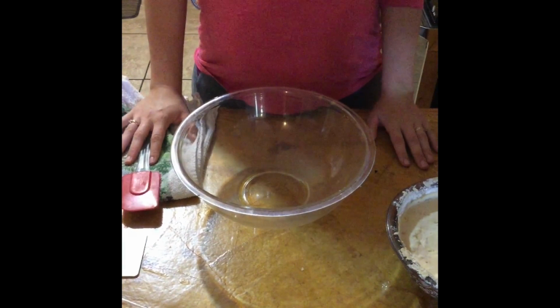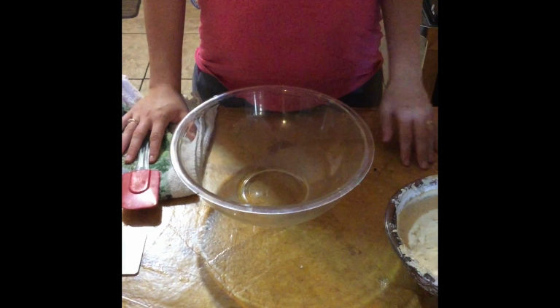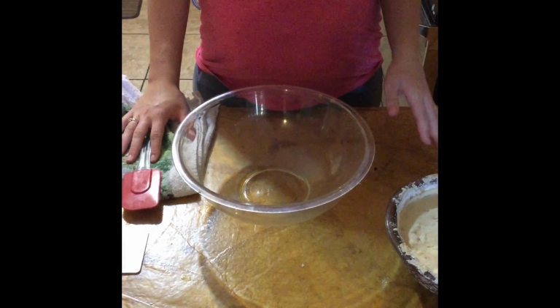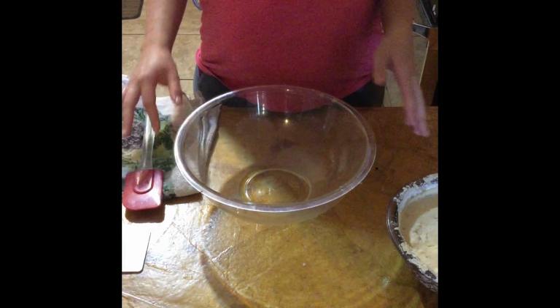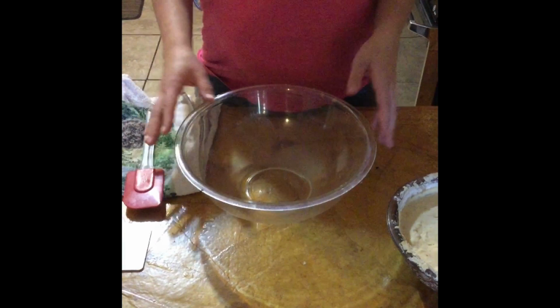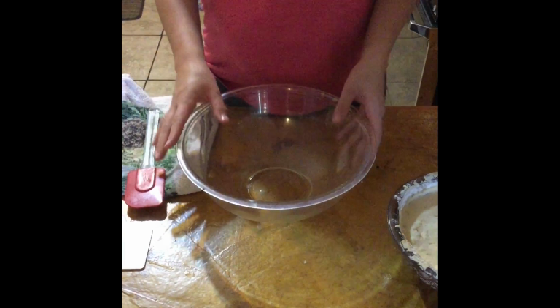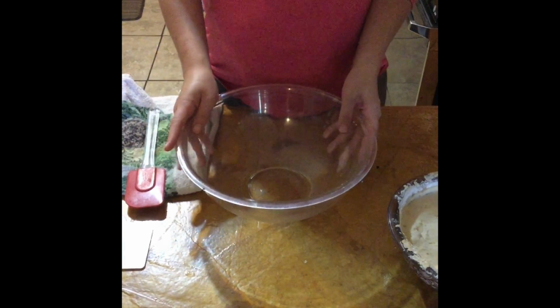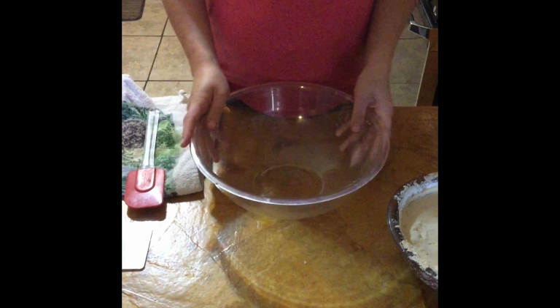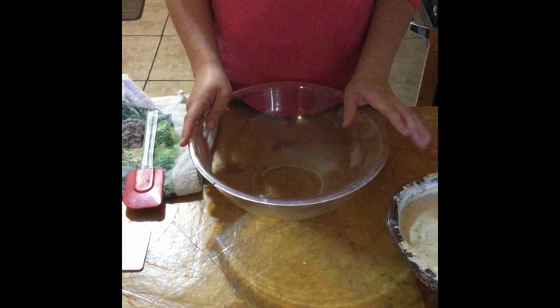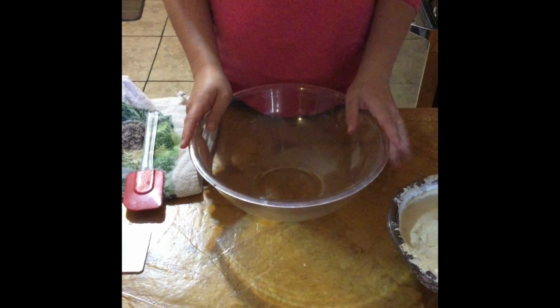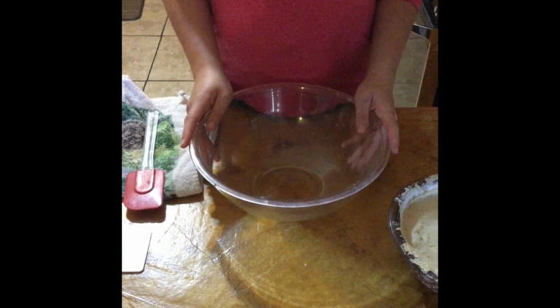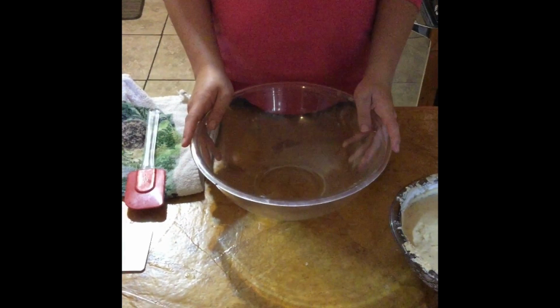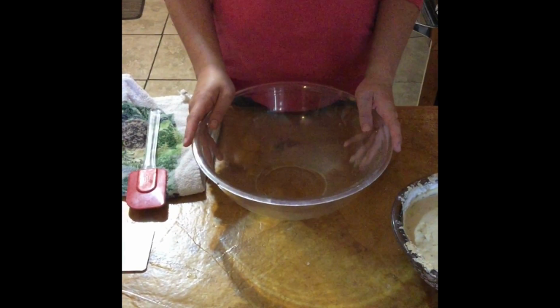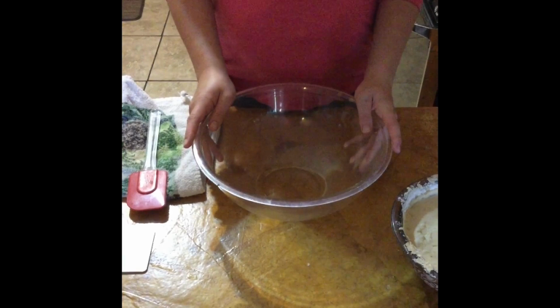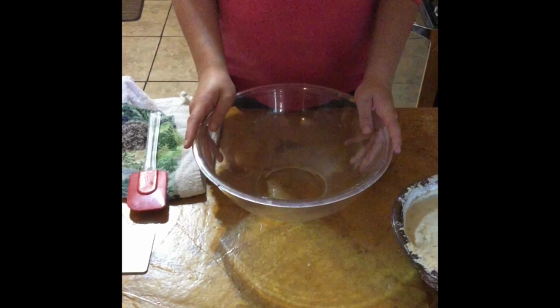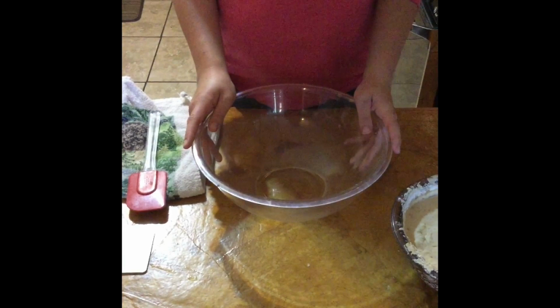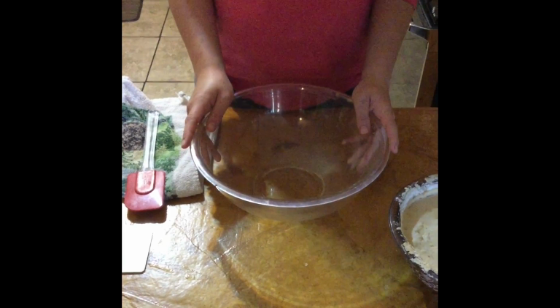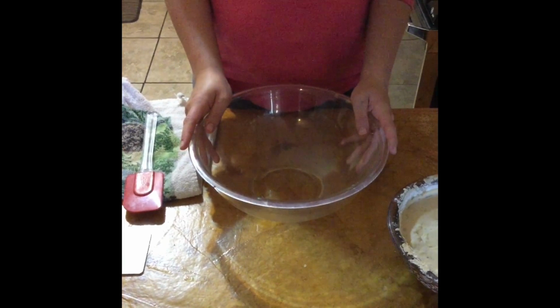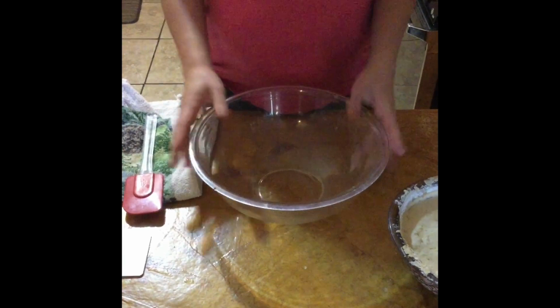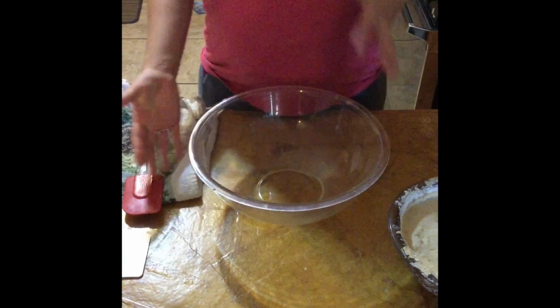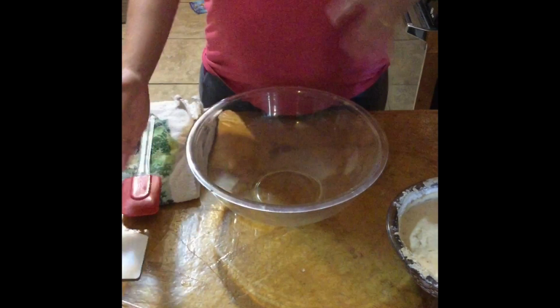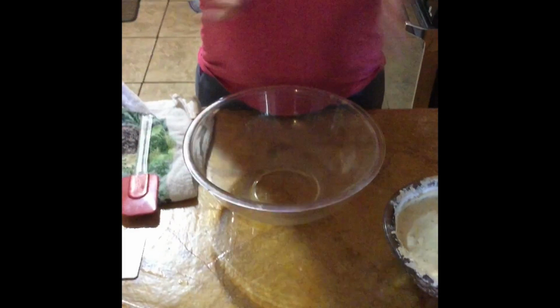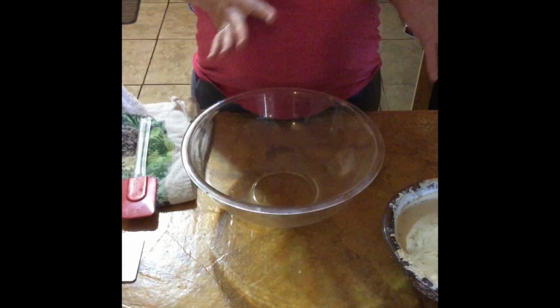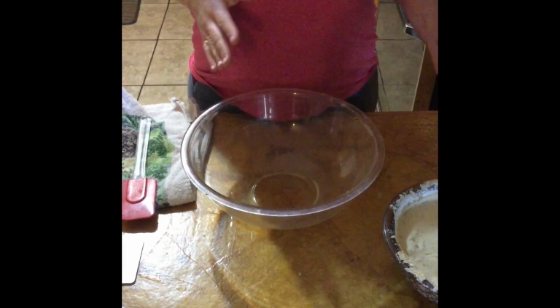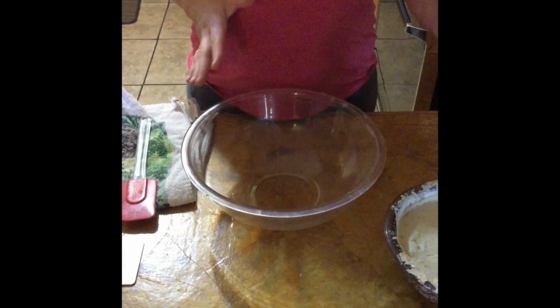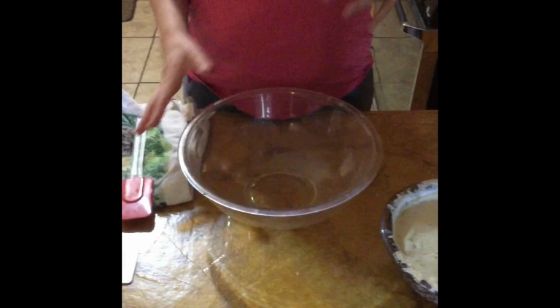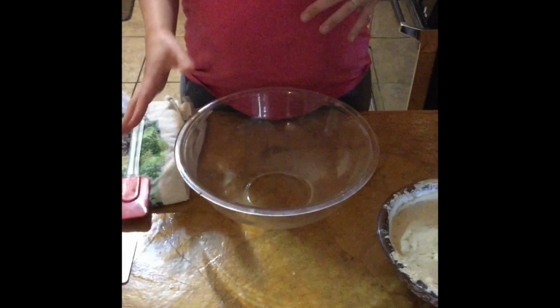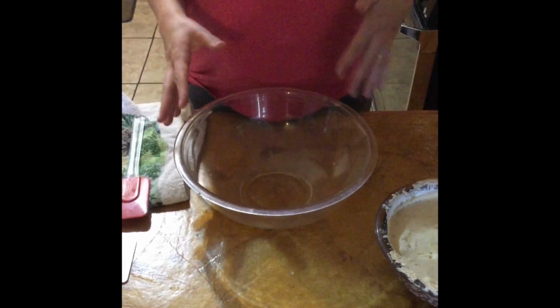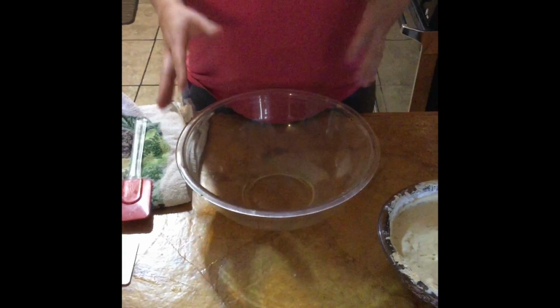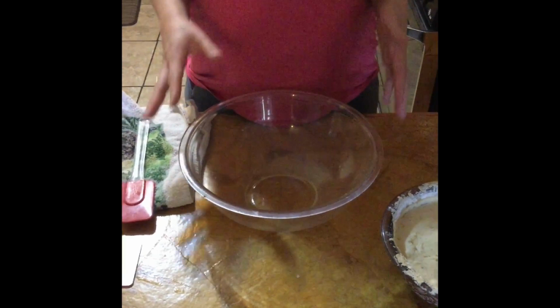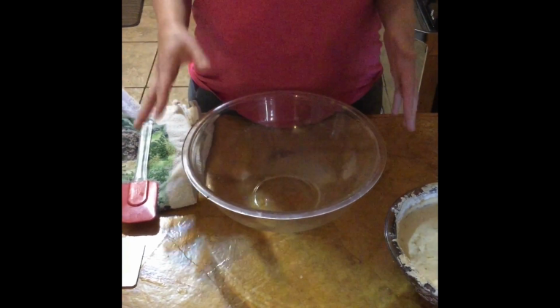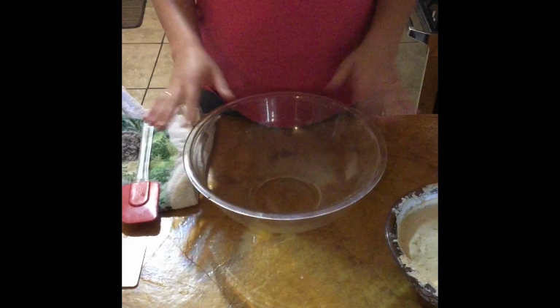So we're here at Old Wisdom Farm. I was just going to show you how I kind of get my einkorn sourdough bread started.